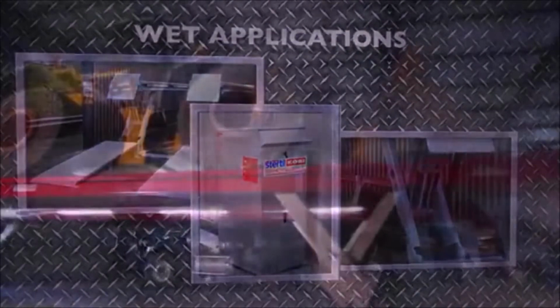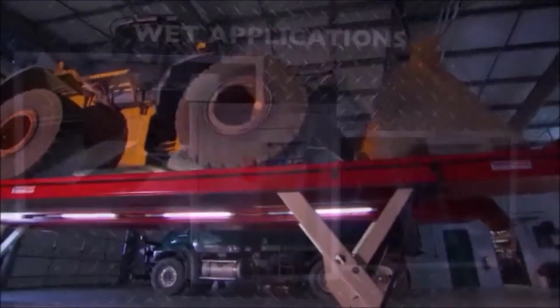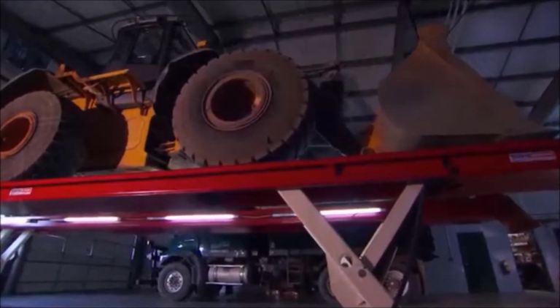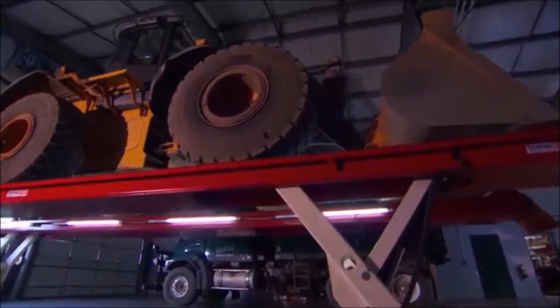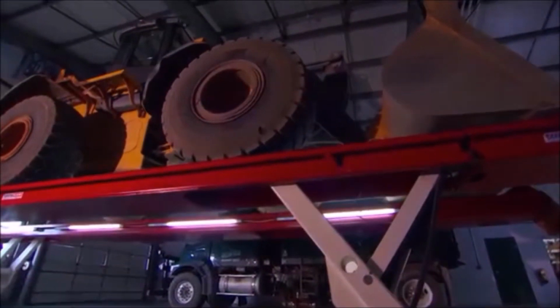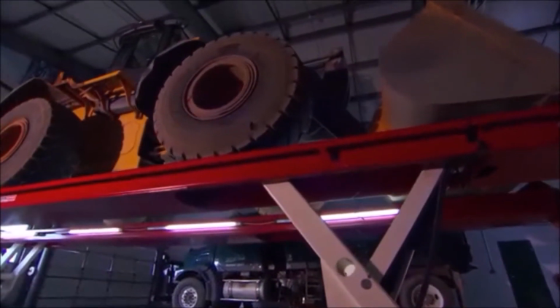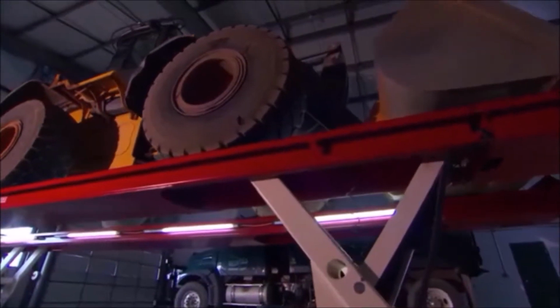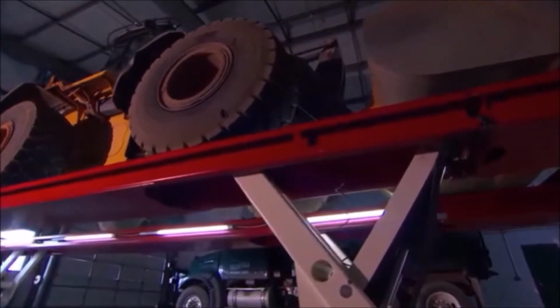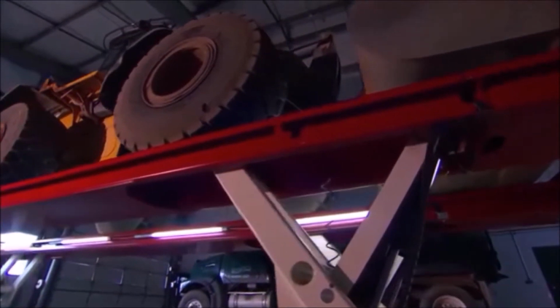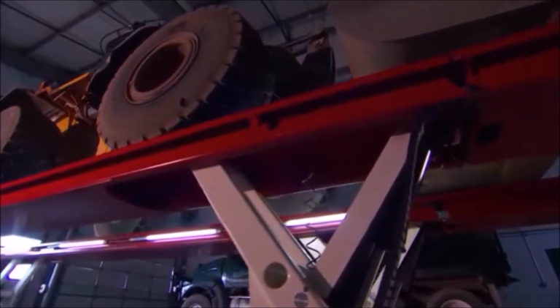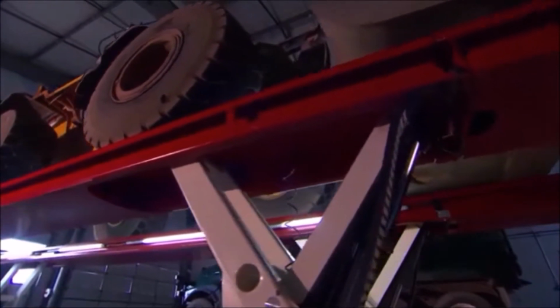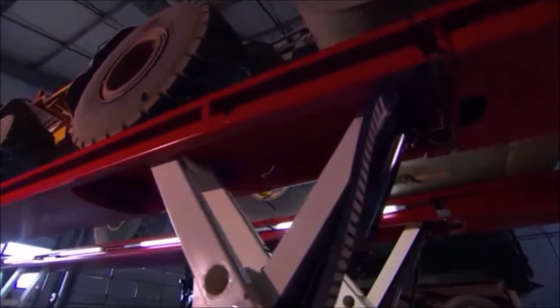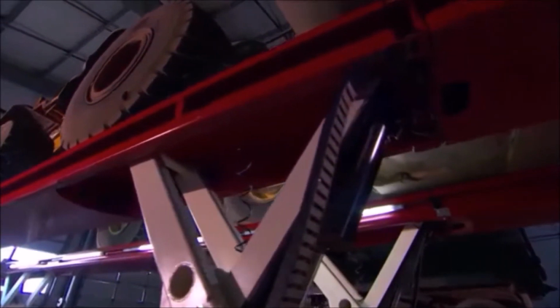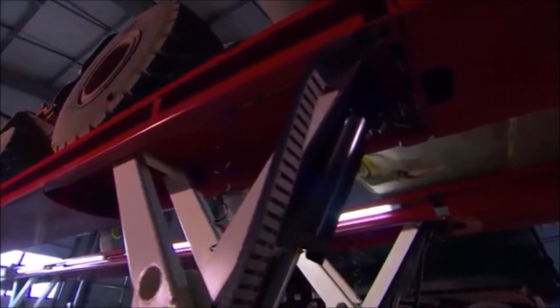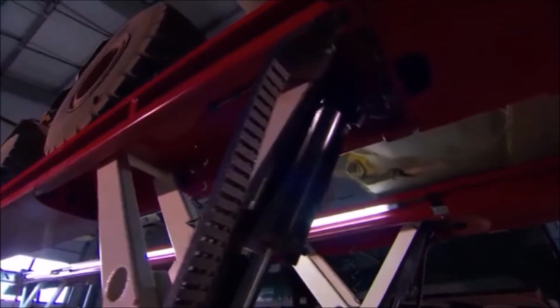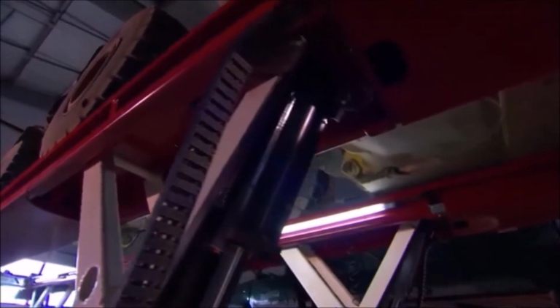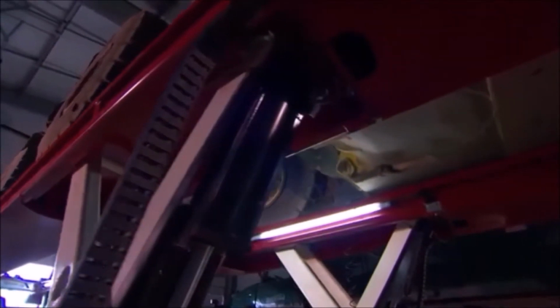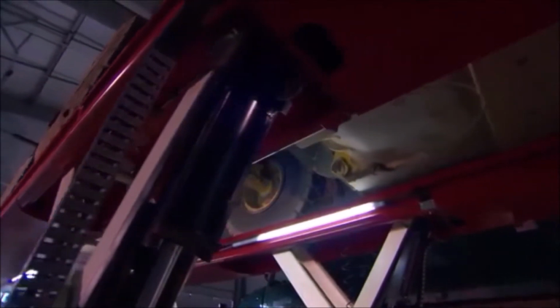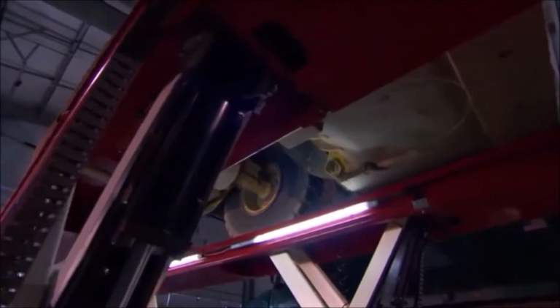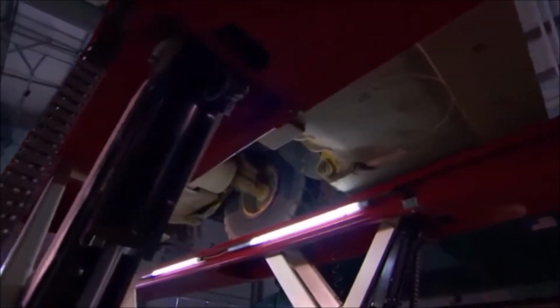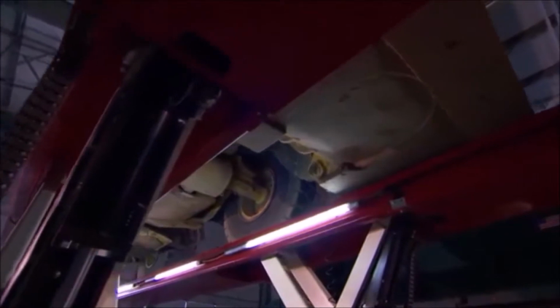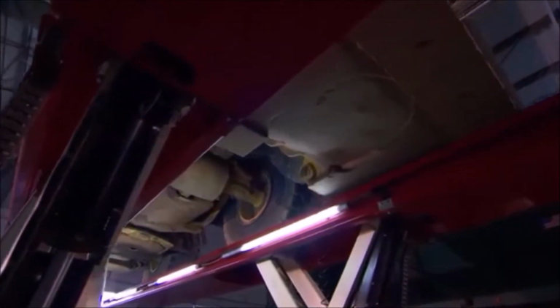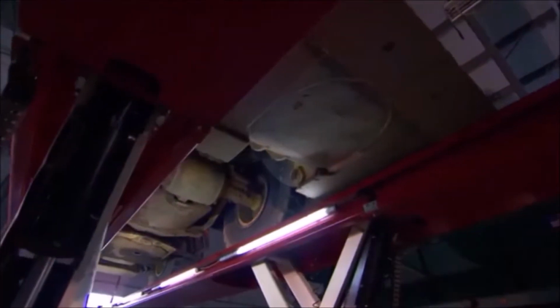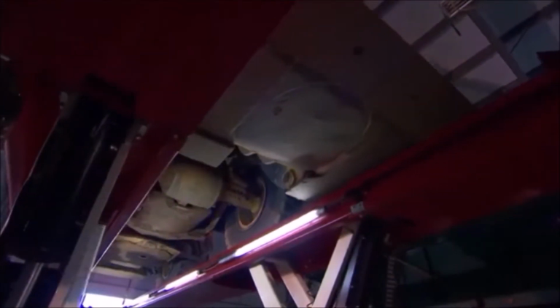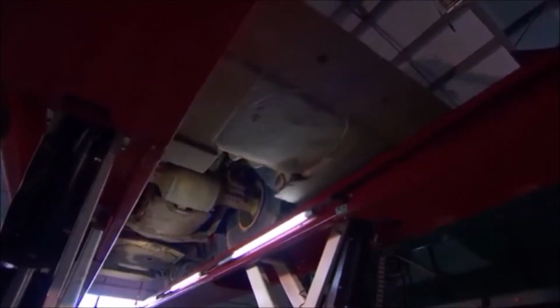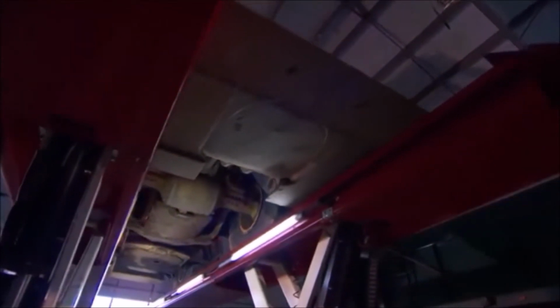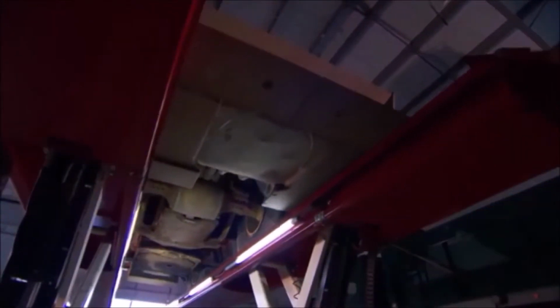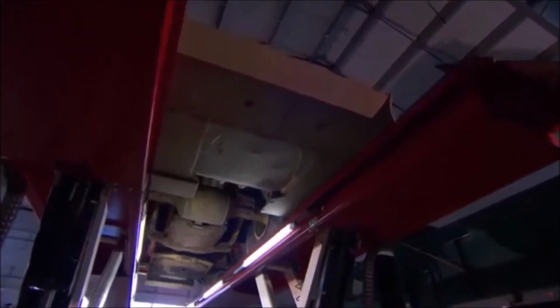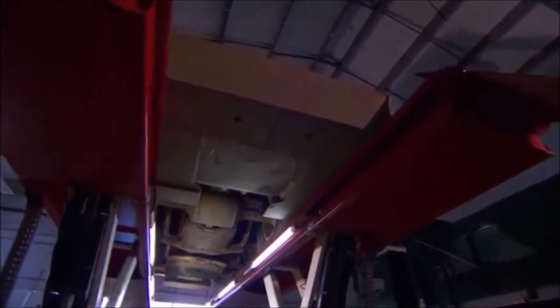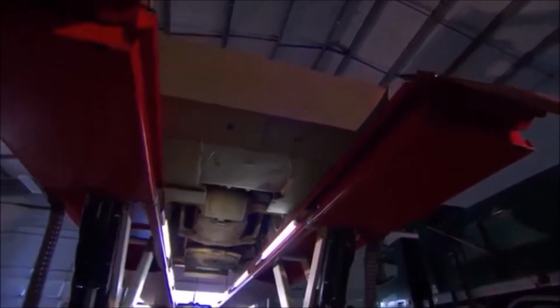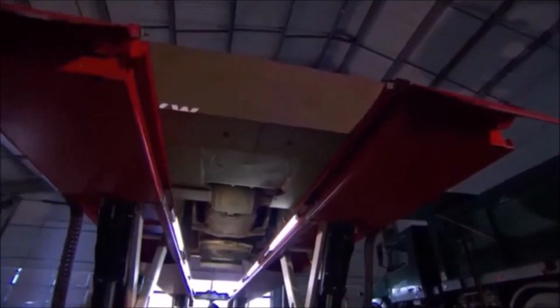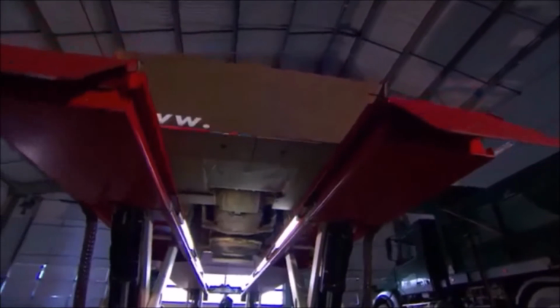So if you're looking for a truly unique platform lift with high capacity, lots of flexibility, cutting-edge performance and impressive safety features, then Skylift is the heavy-duty platform vehicle lift for you.